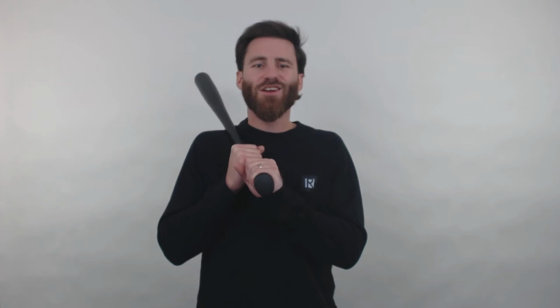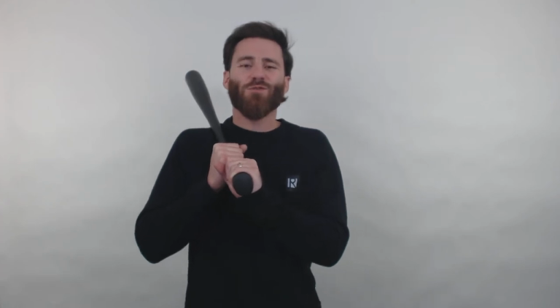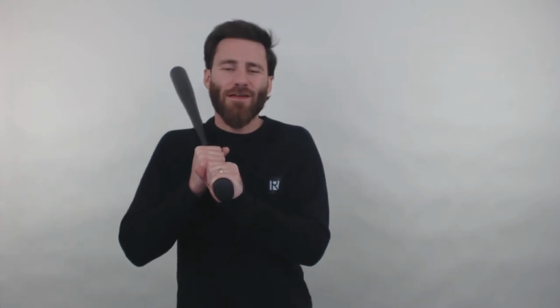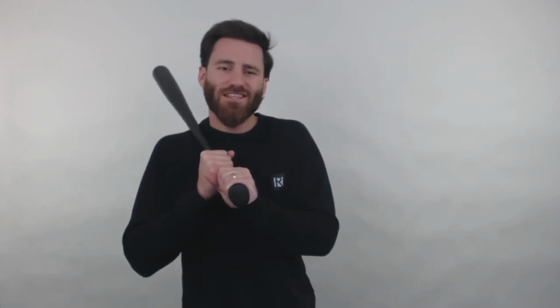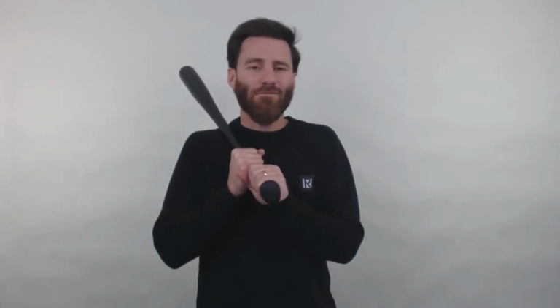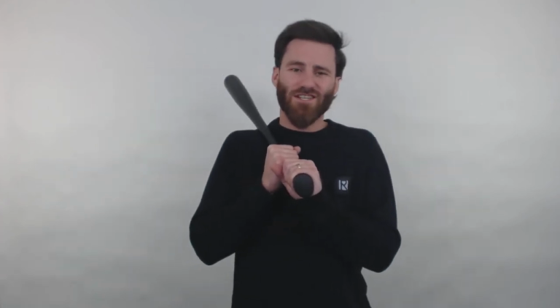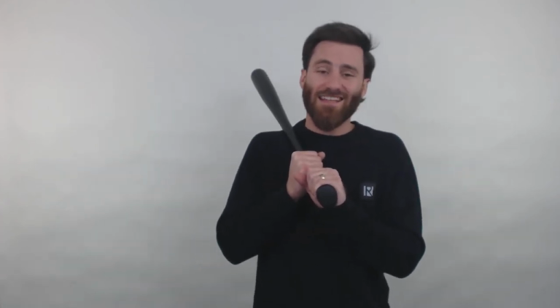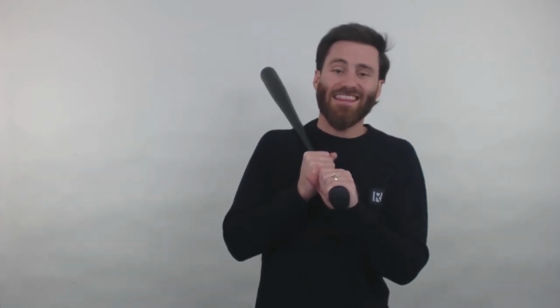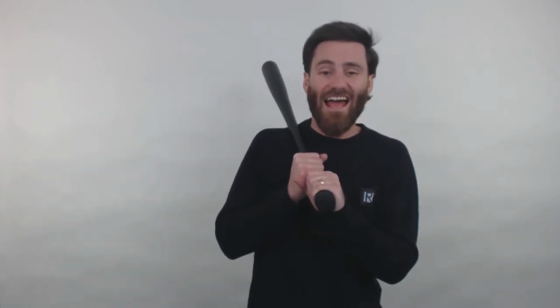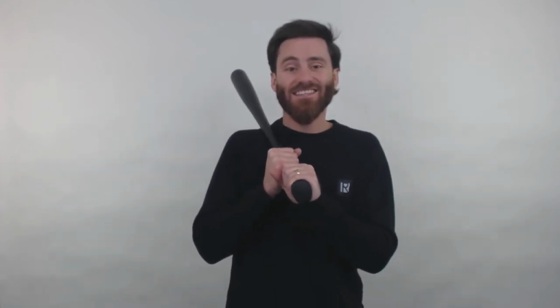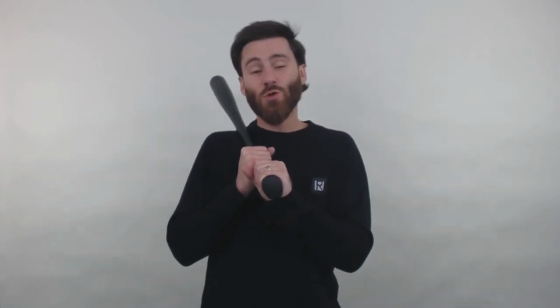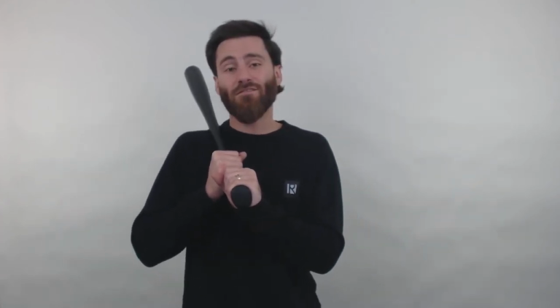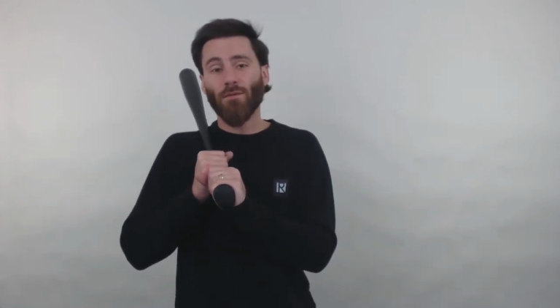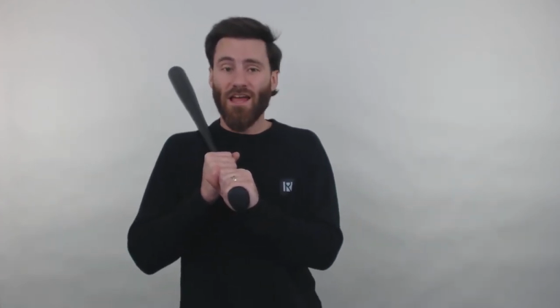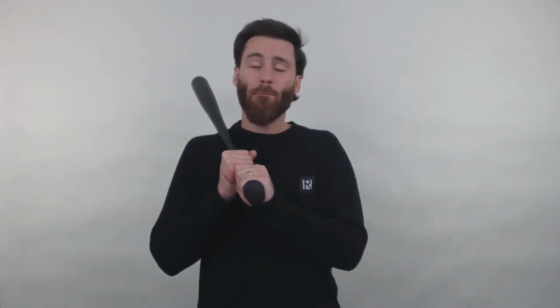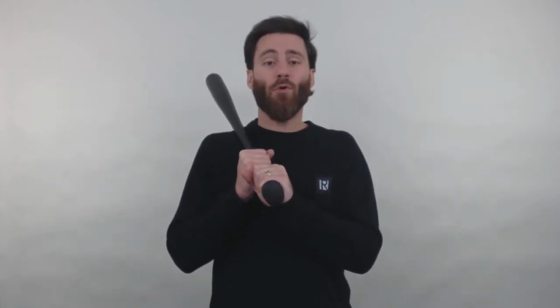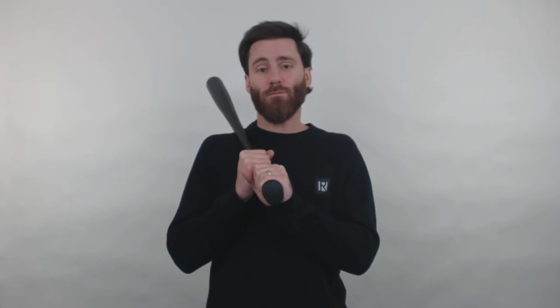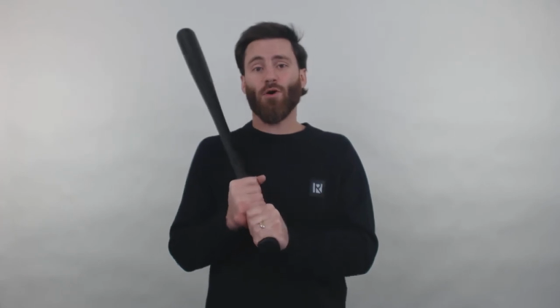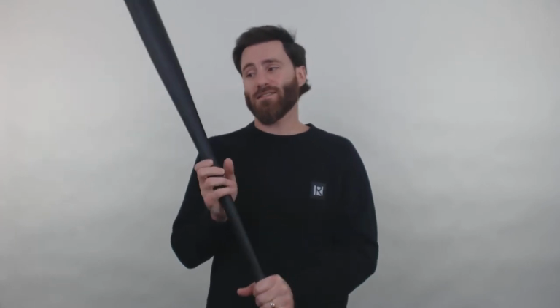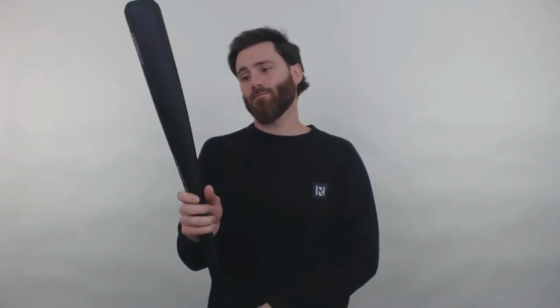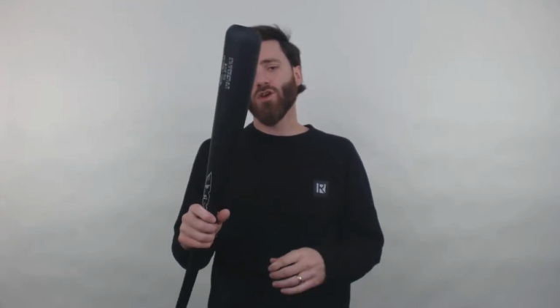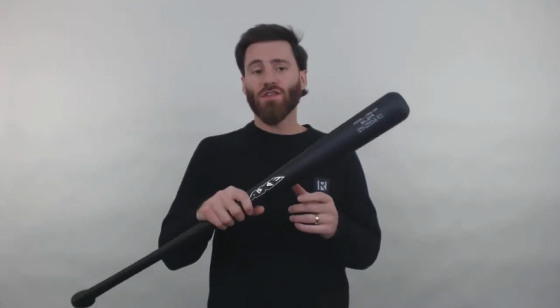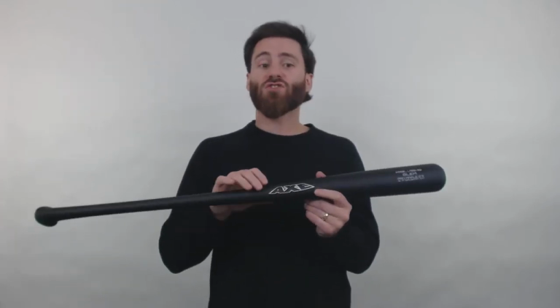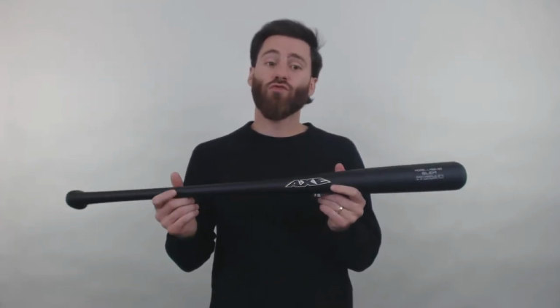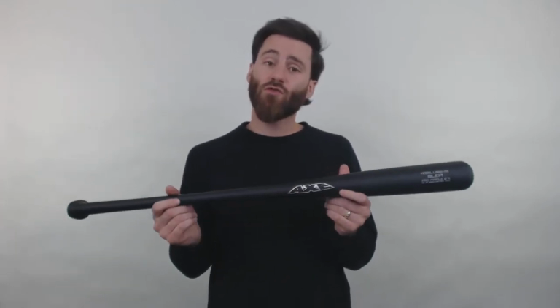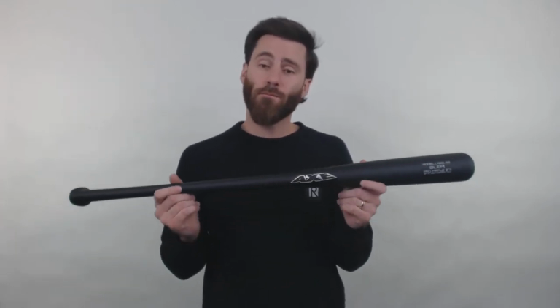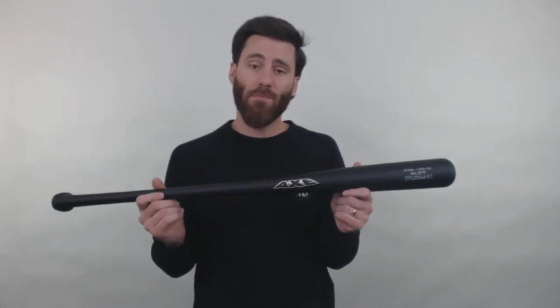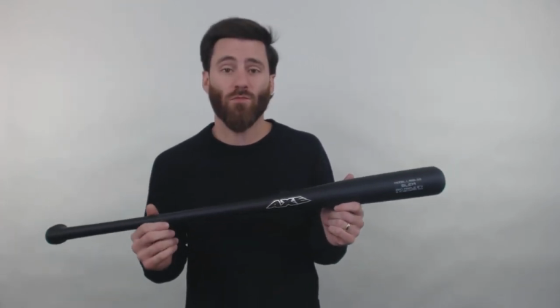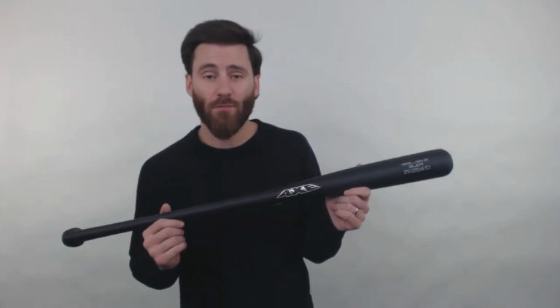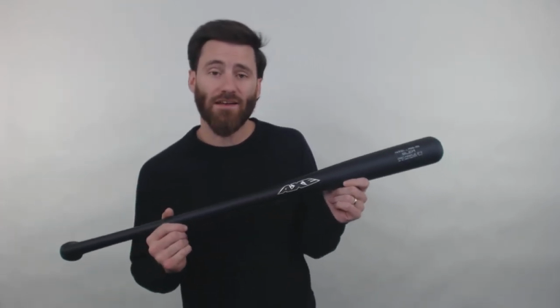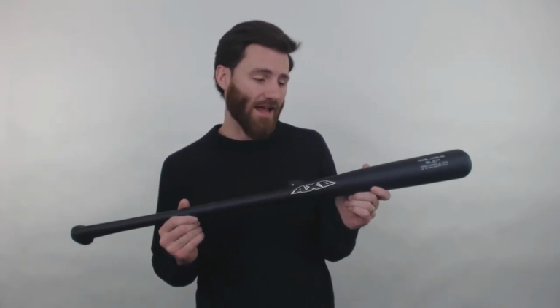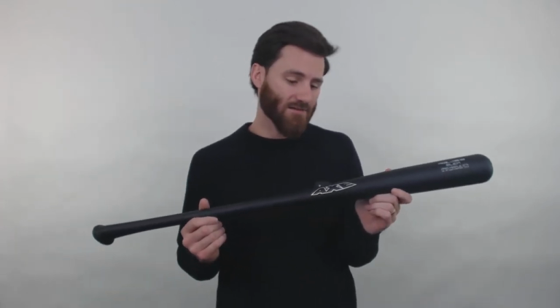What's up hitters? It's Ben from Just Bats. I got the Axe 271 Blem Maple Wood Baseball Bats. These are really cool blem bats that we were able to get from Axe.